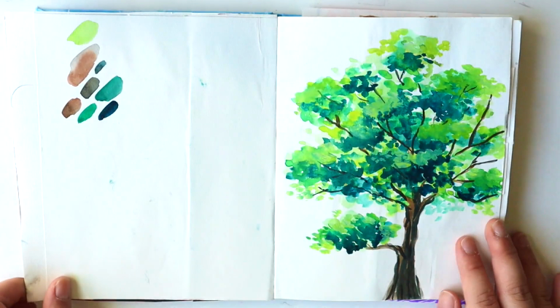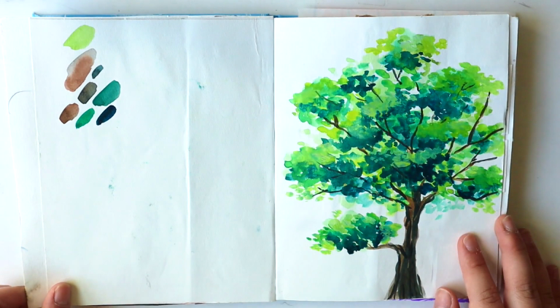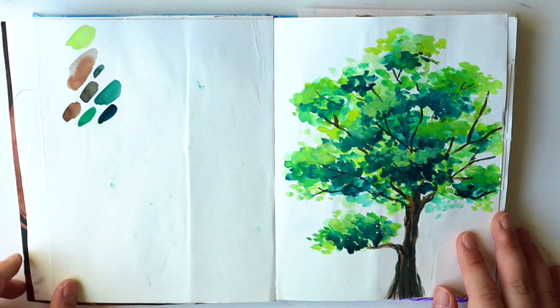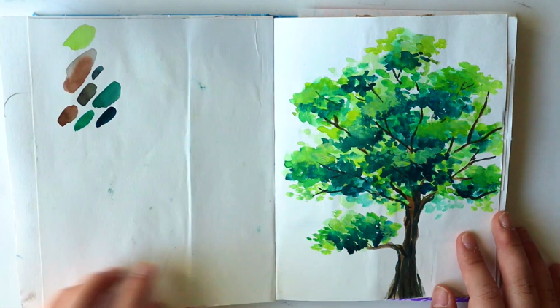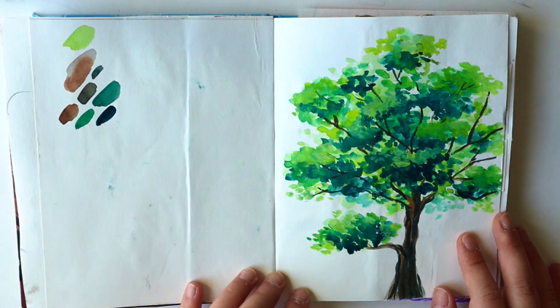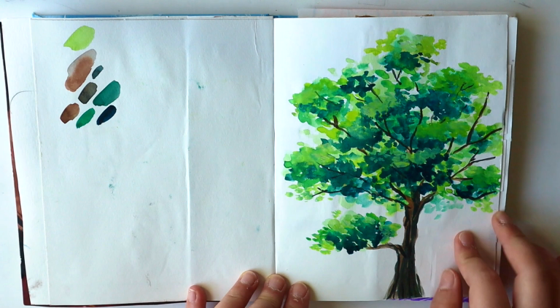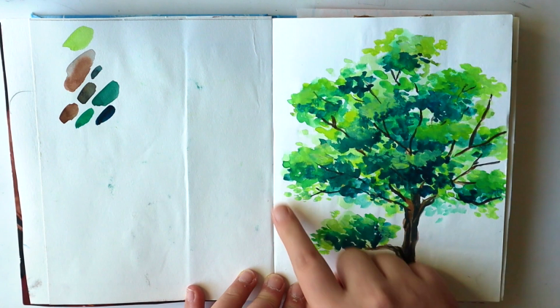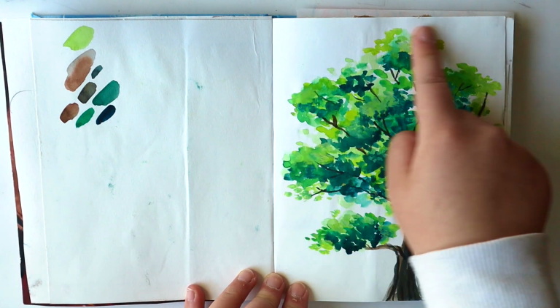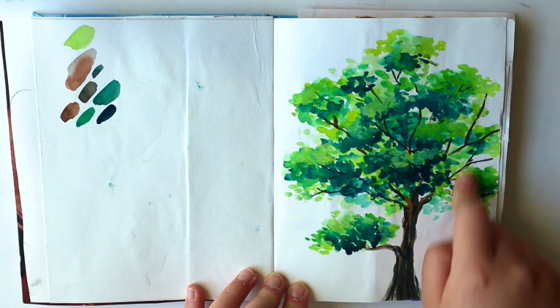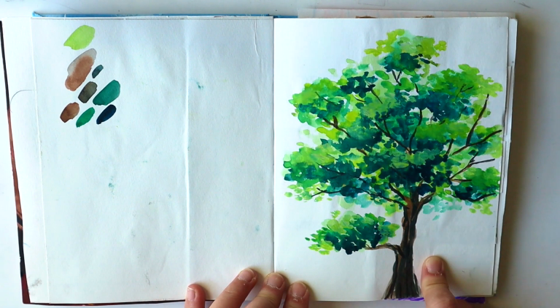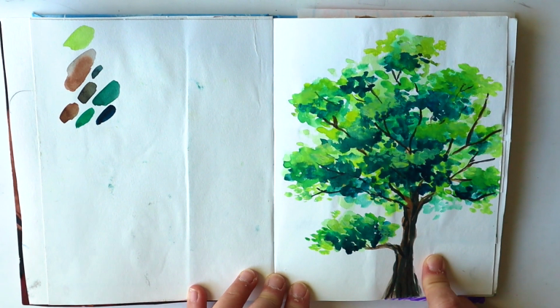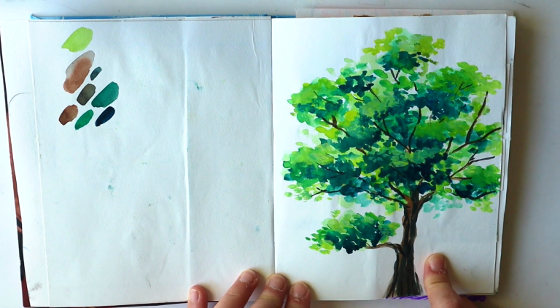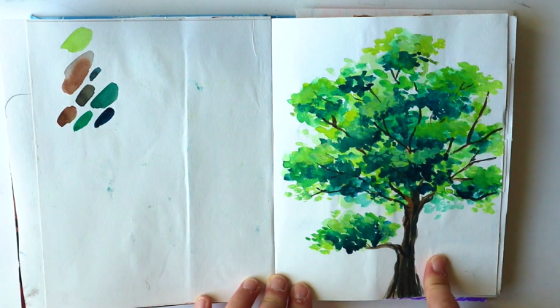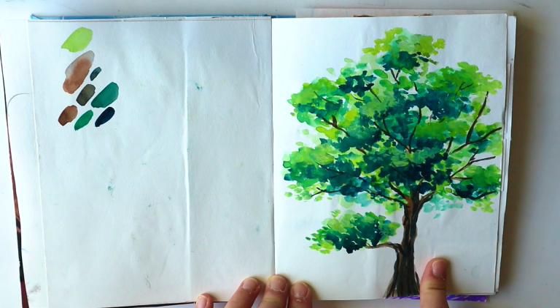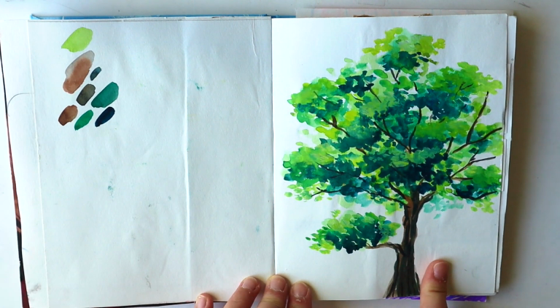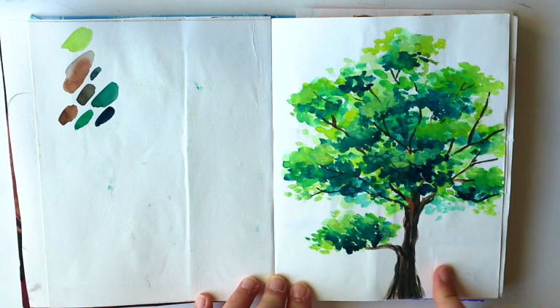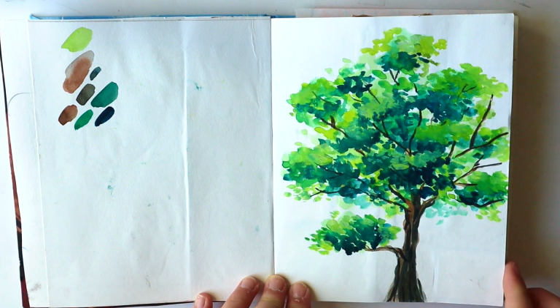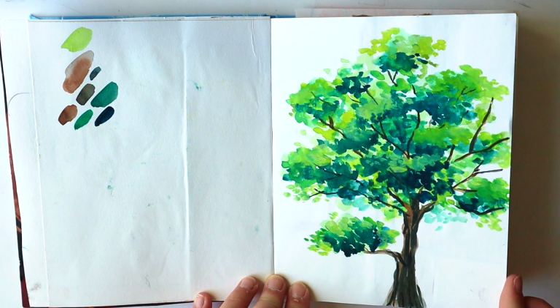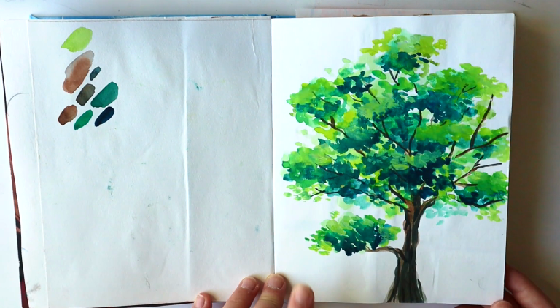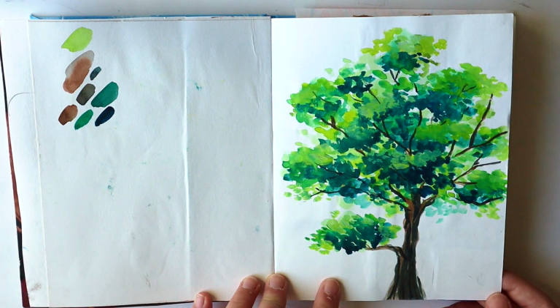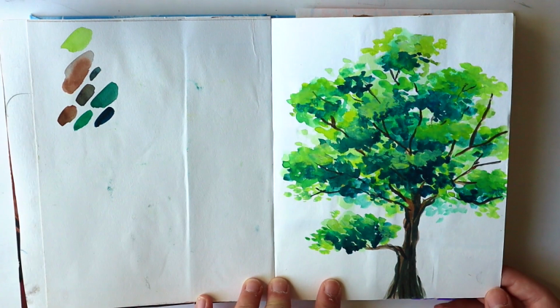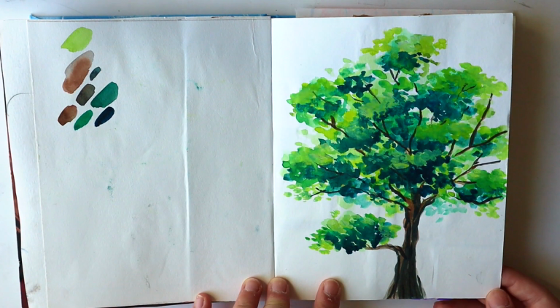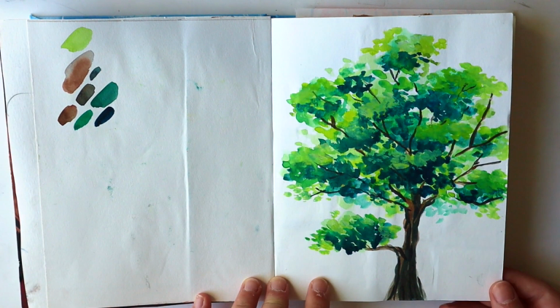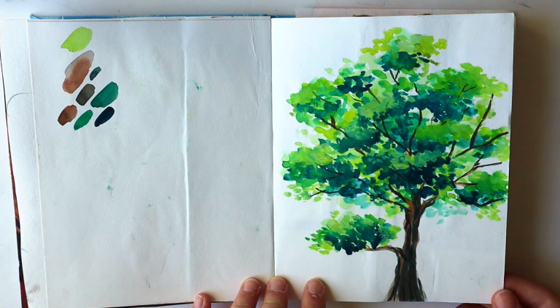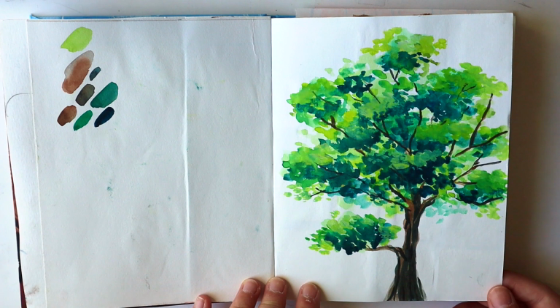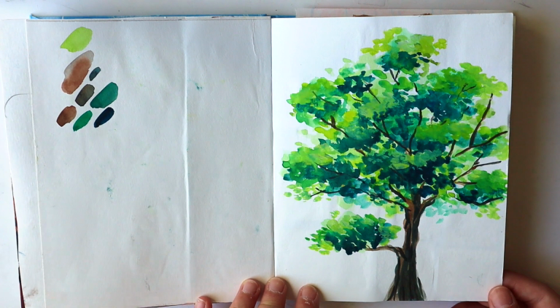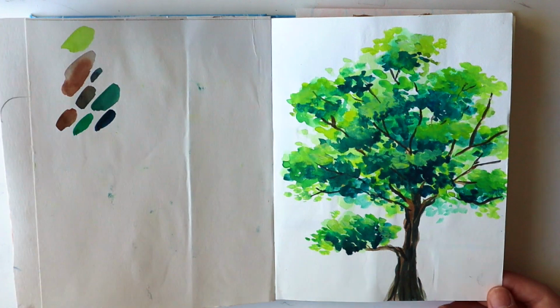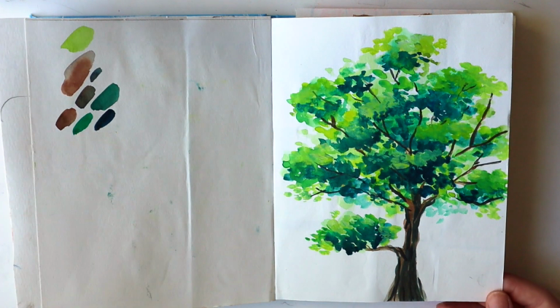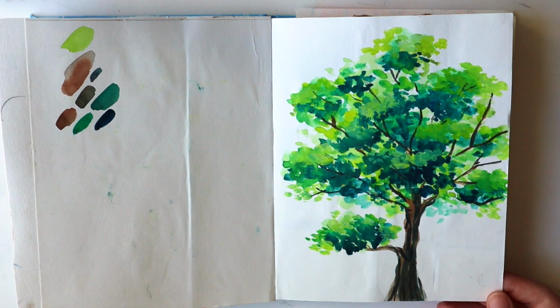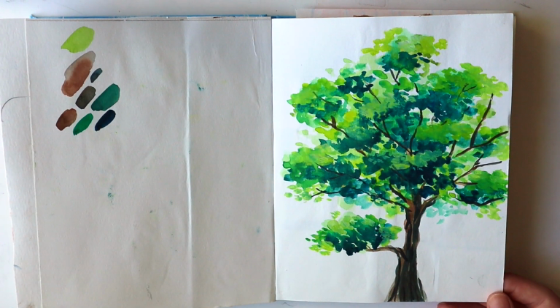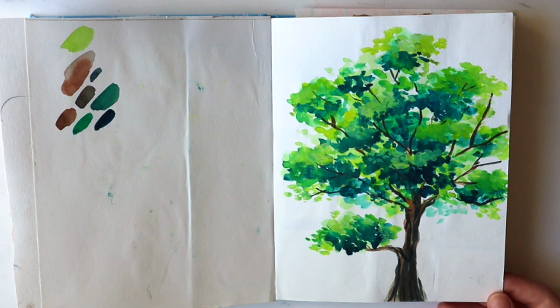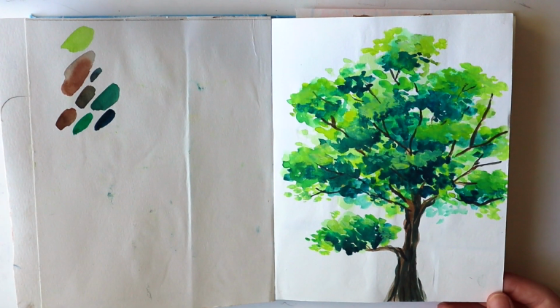So I did a video on how to paint a tree, and I don't think it's up yet, but this is the tree that I painted.